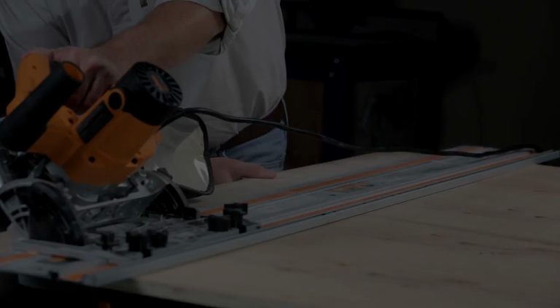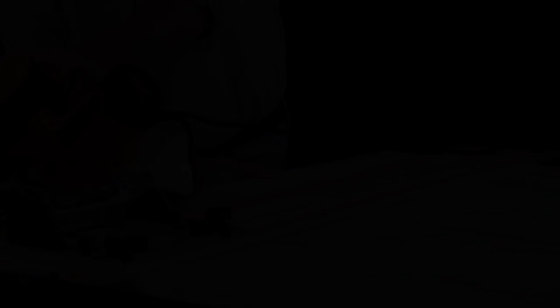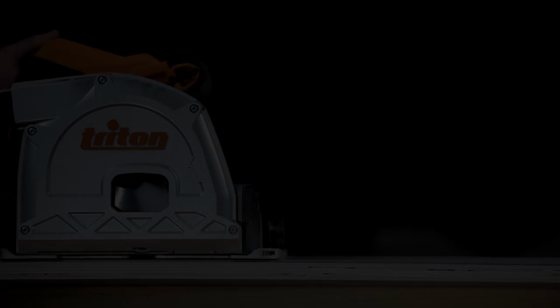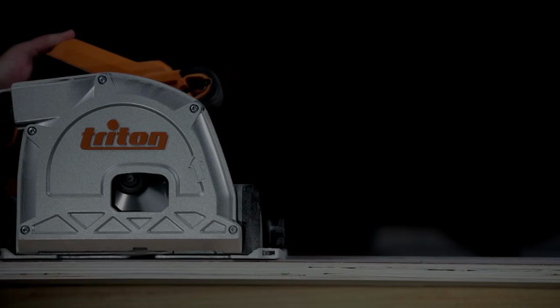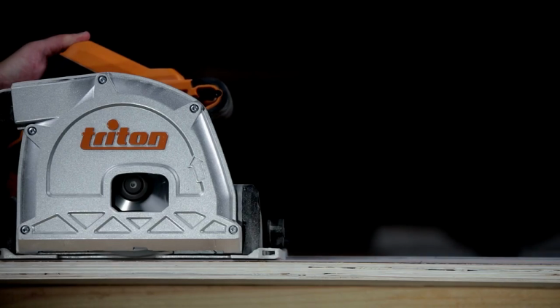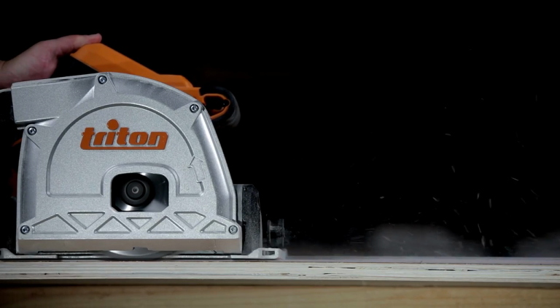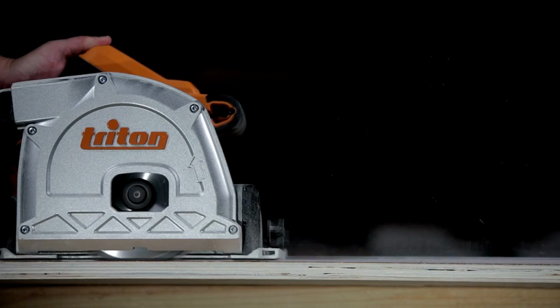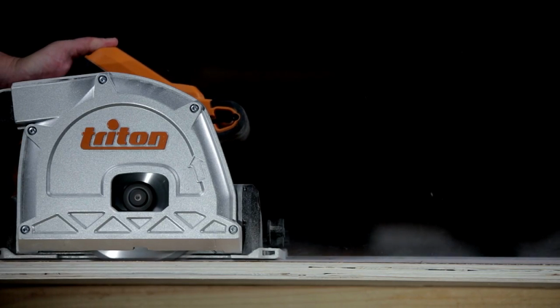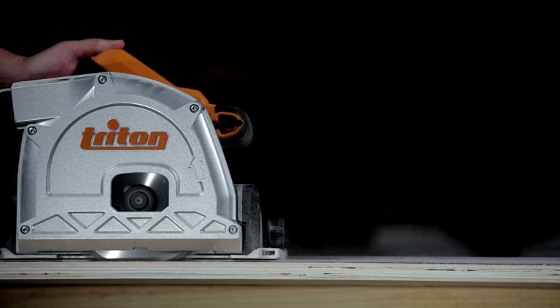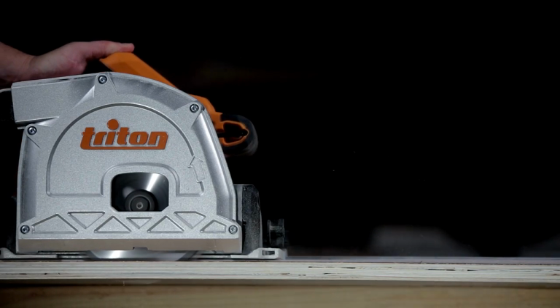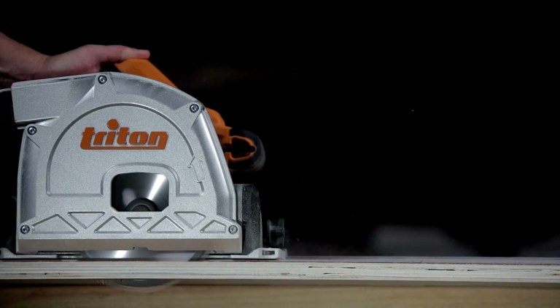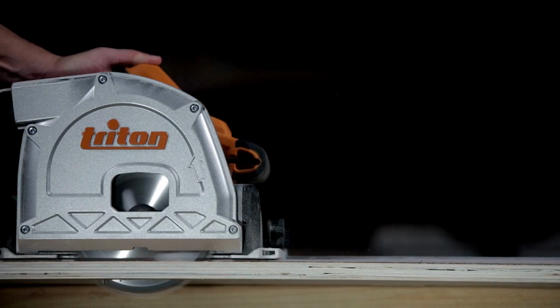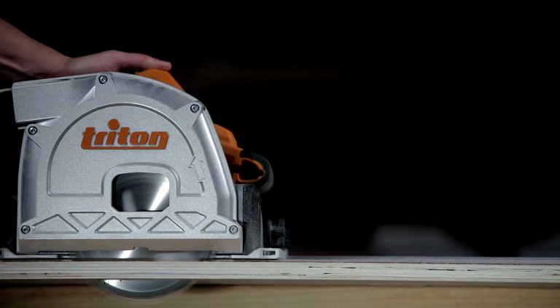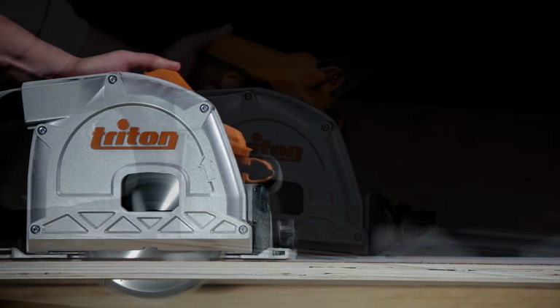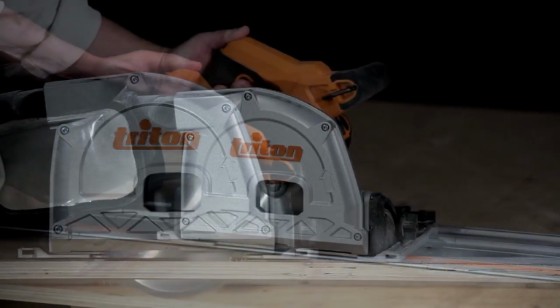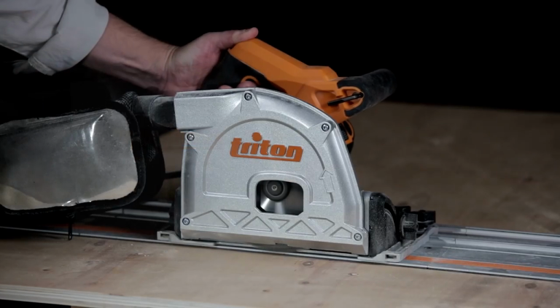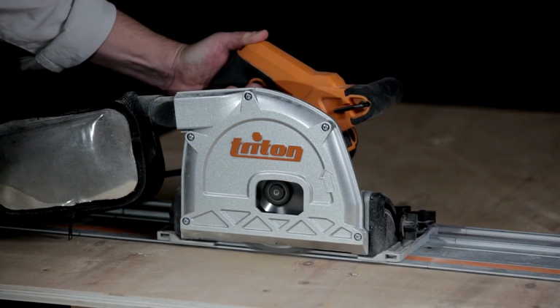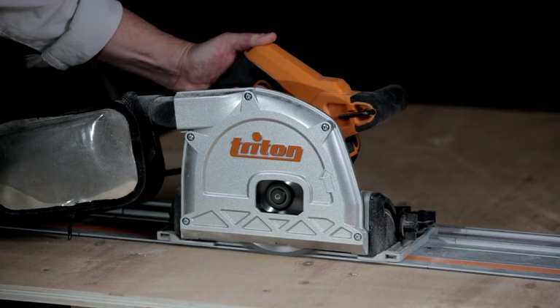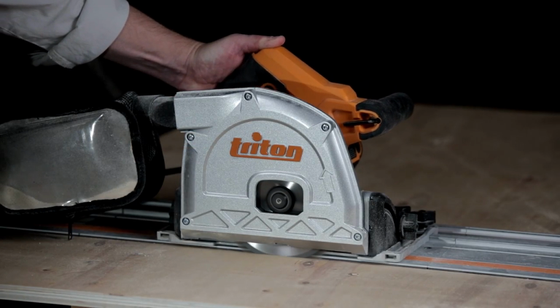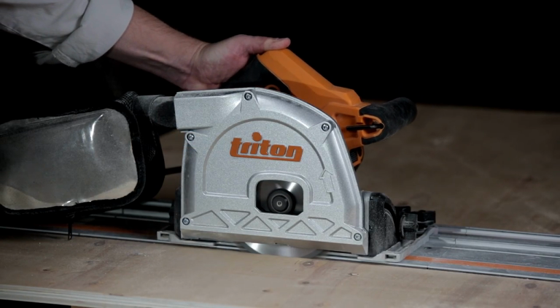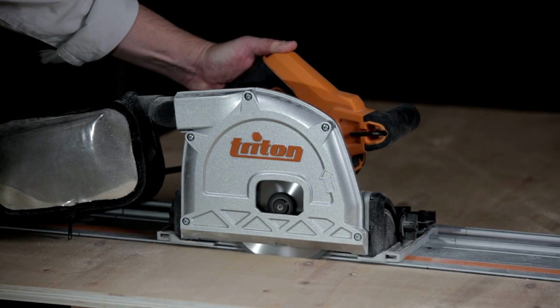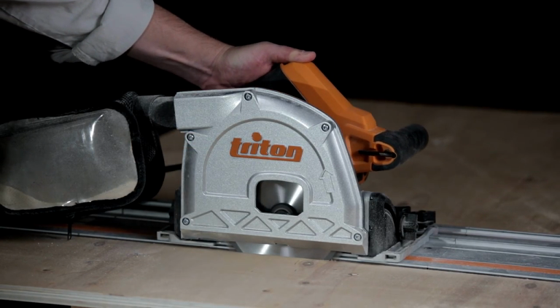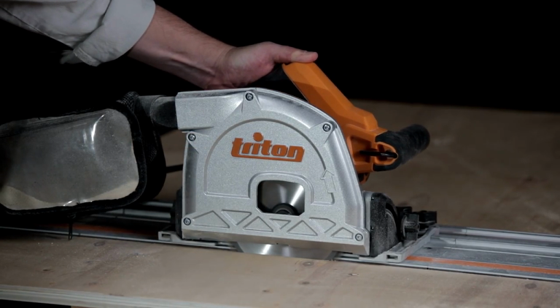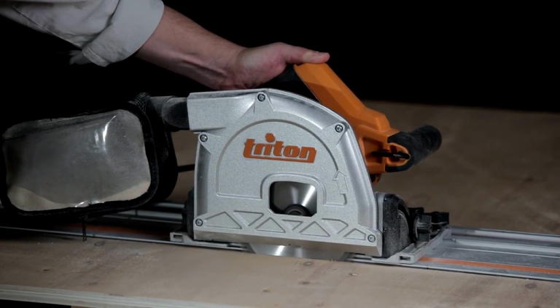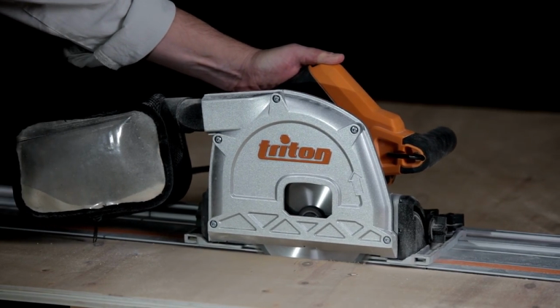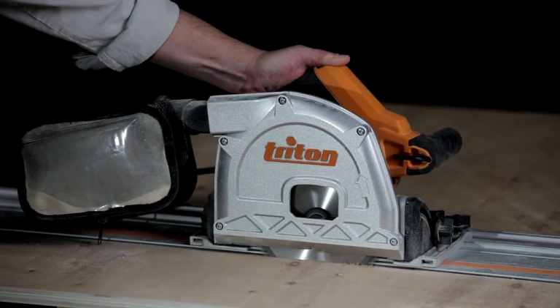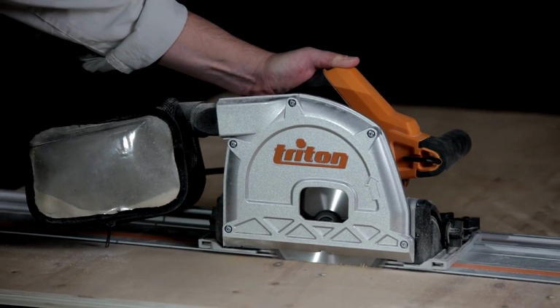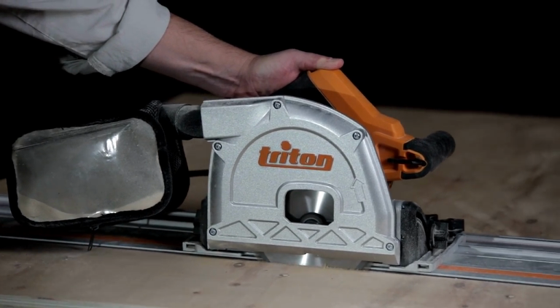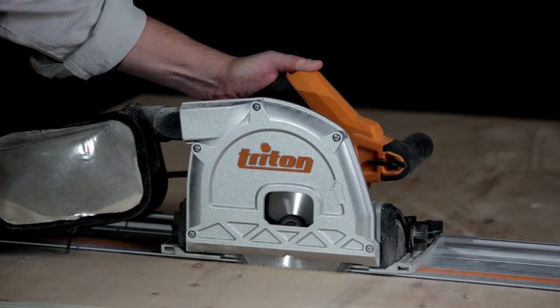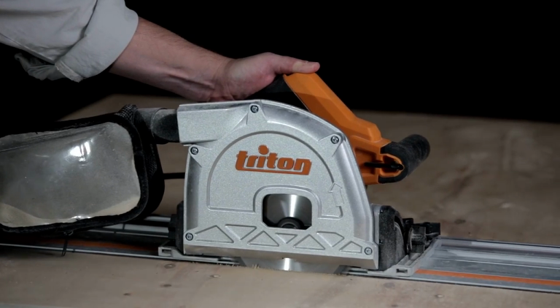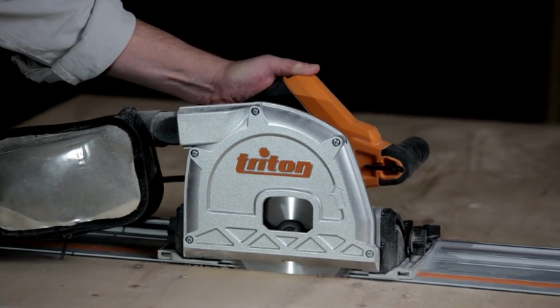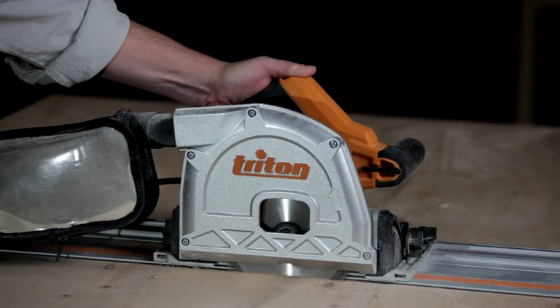The track saw also lets you create cutouts in the middle of a panel using plunge cuts. Just align the track with your mark and then slide the saw into position. It's easy because the blade is fully retracted into the saw housing.